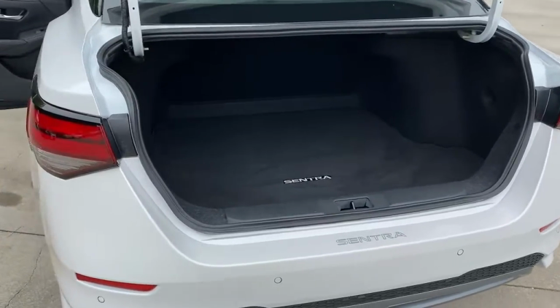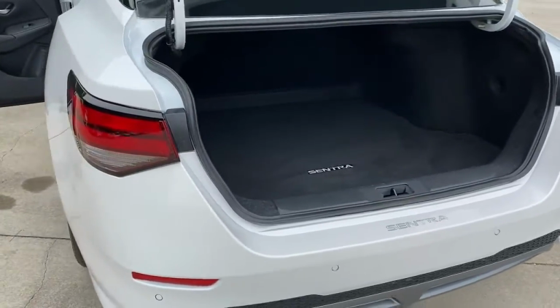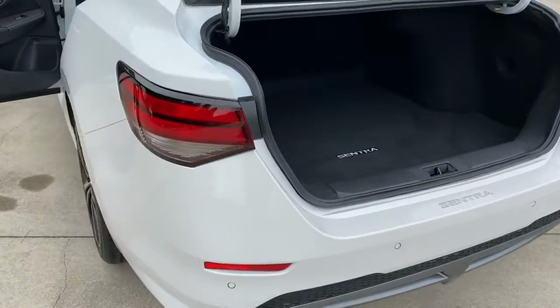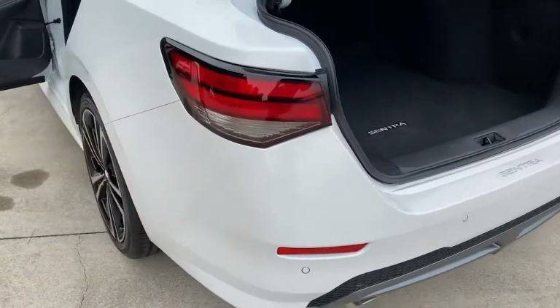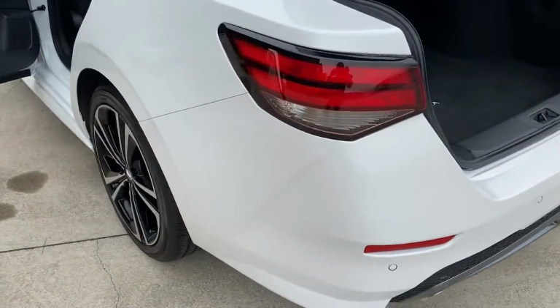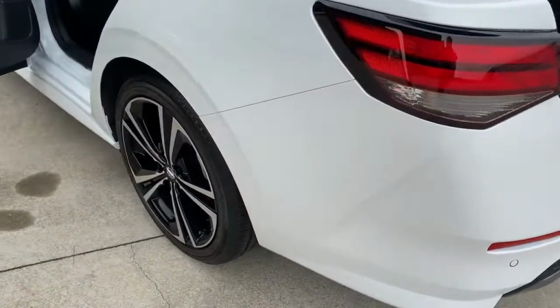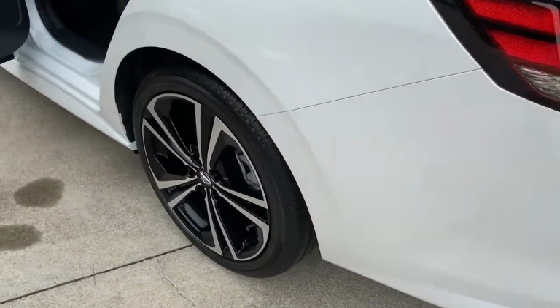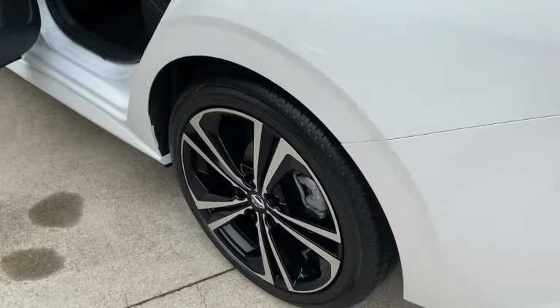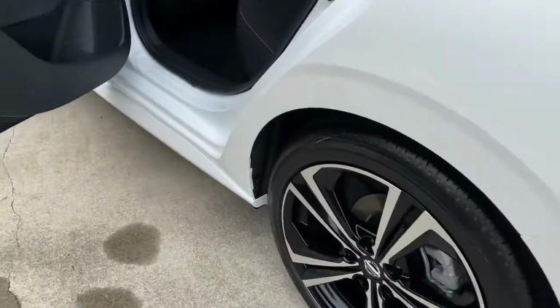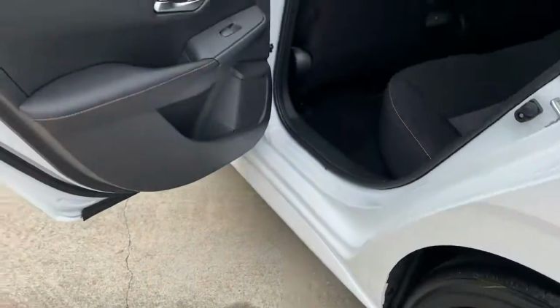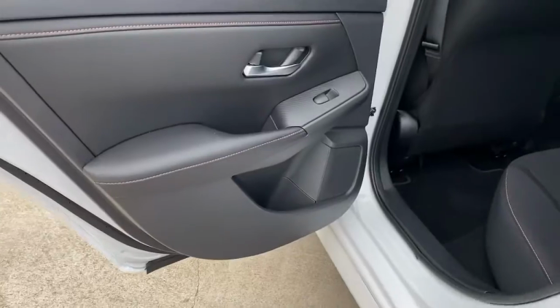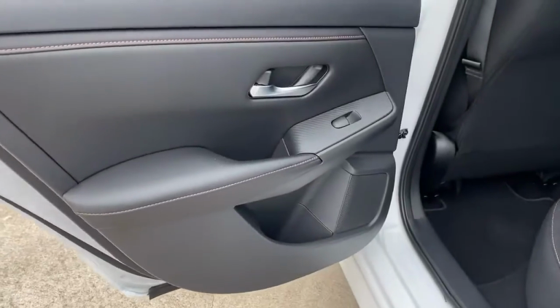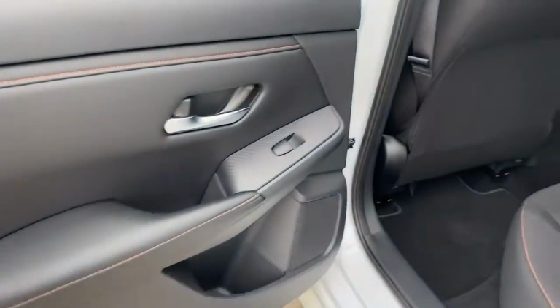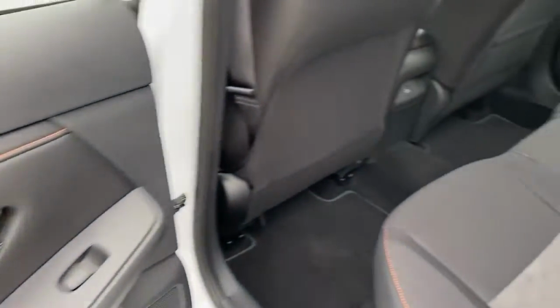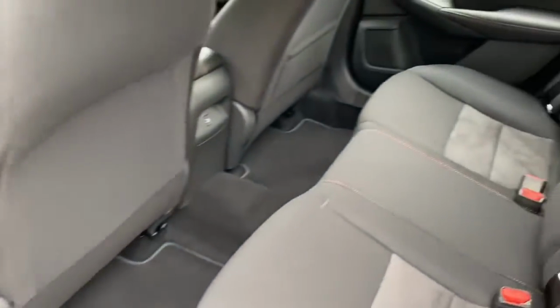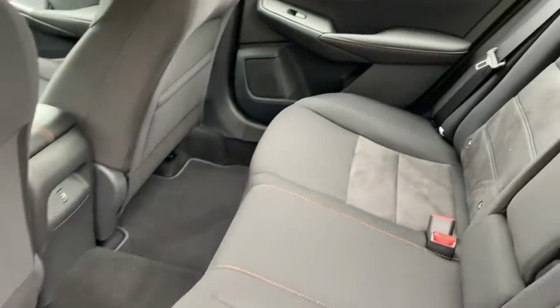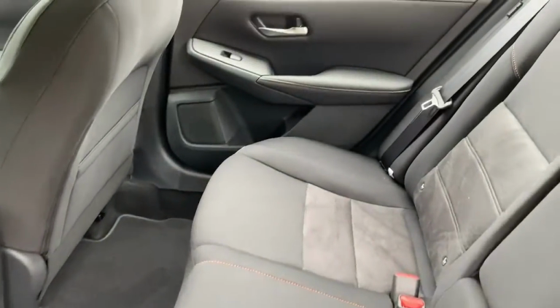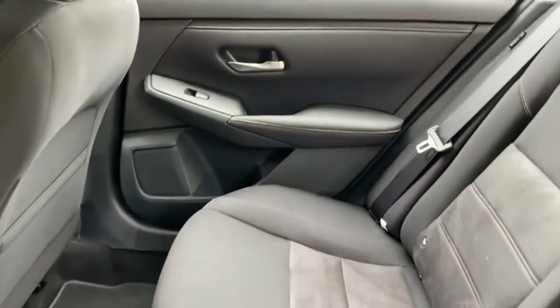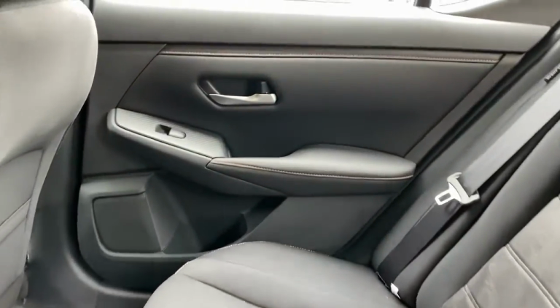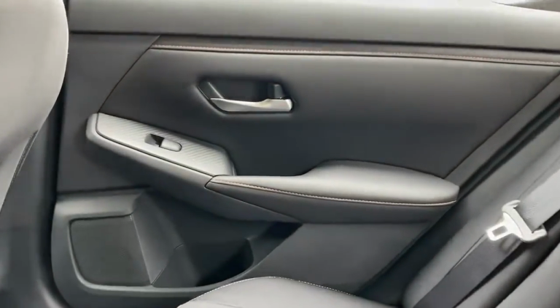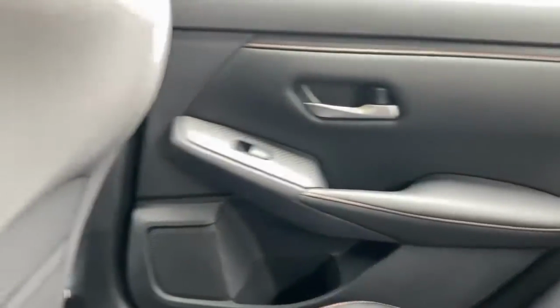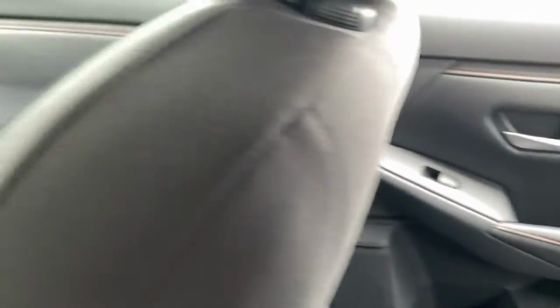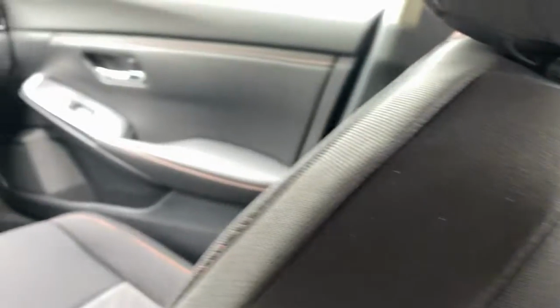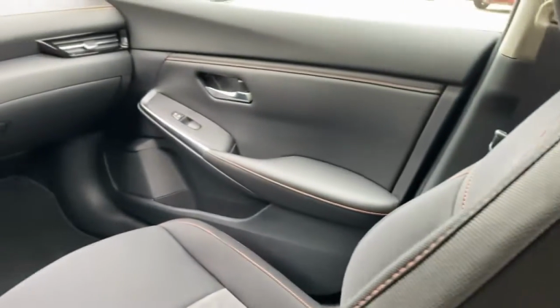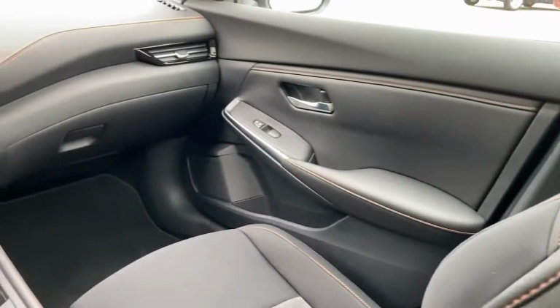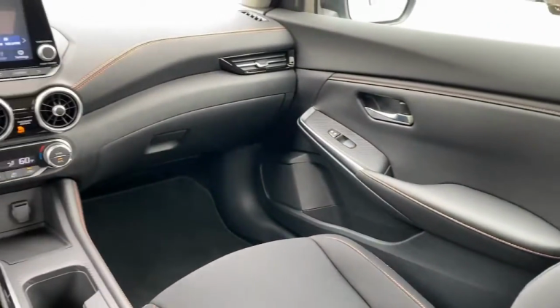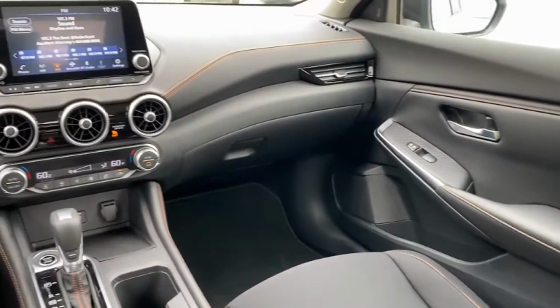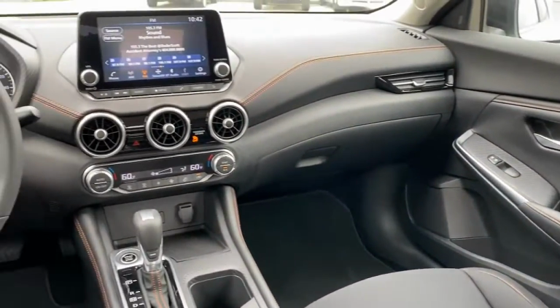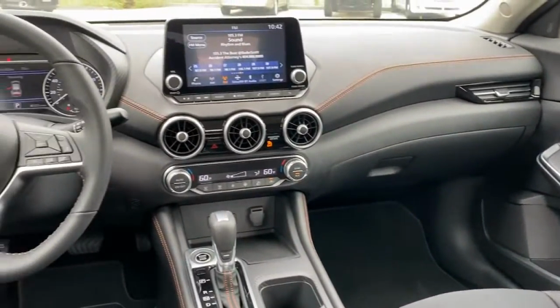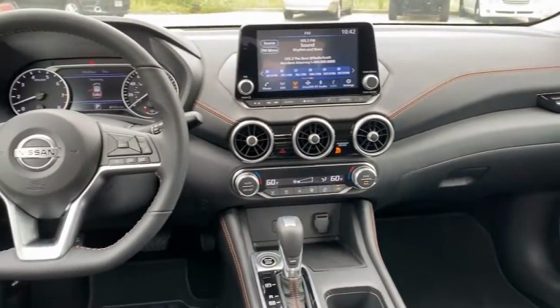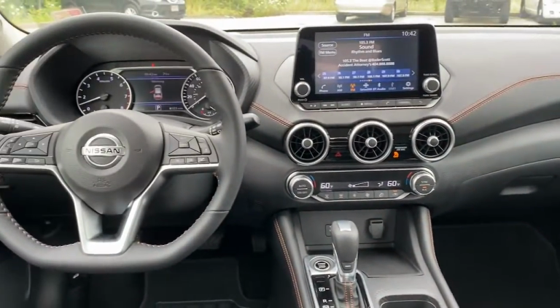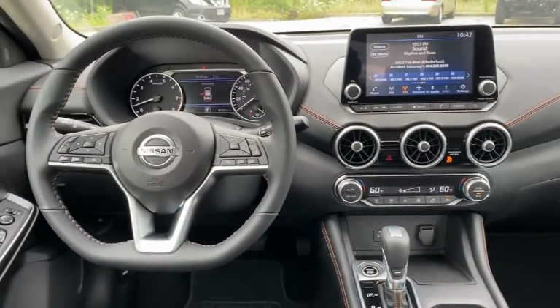Keyless entry, backup camera, heated mirrors, satellite radio, fog lamps, keyless start, adaptive cruise control, remote engine start, steering wheel audio controls, multi-zone AC.